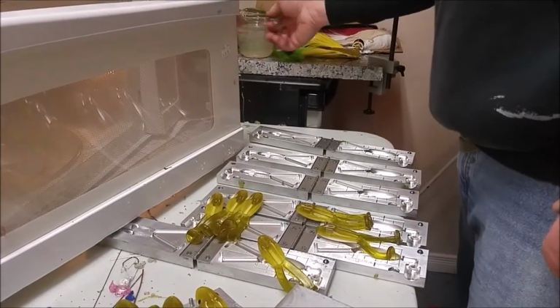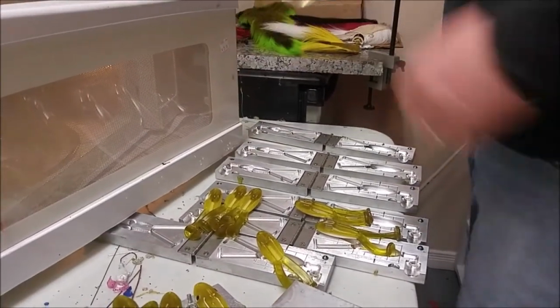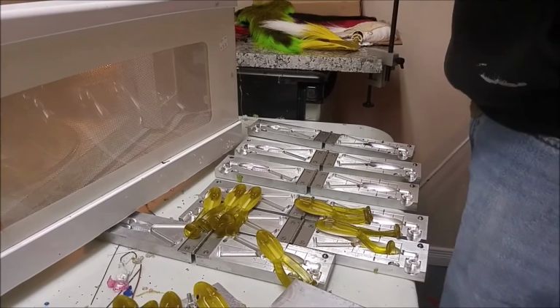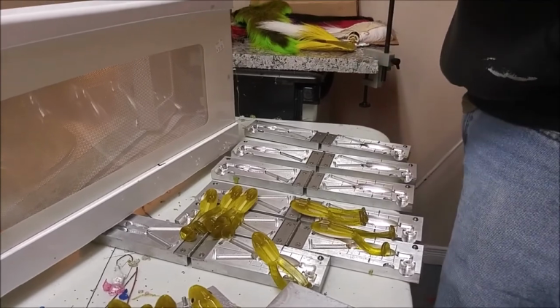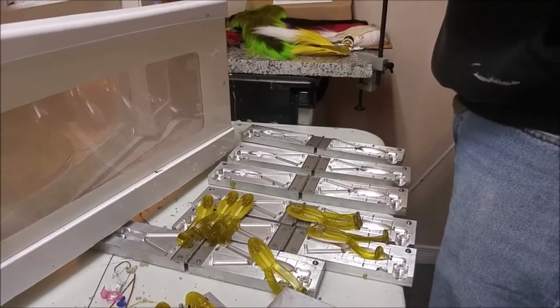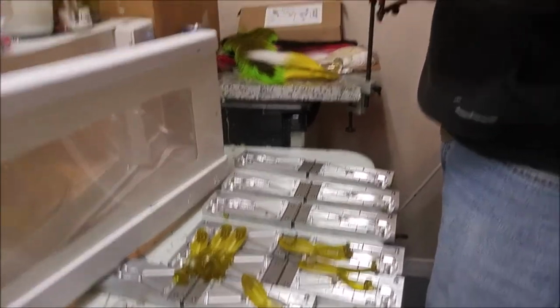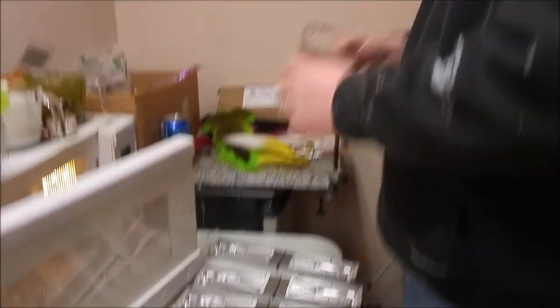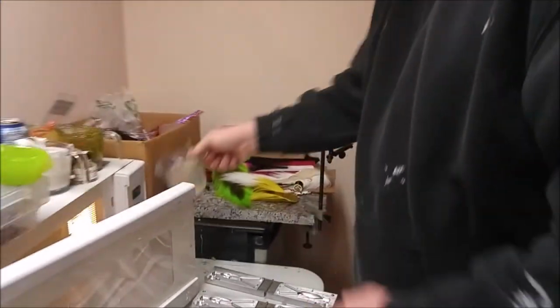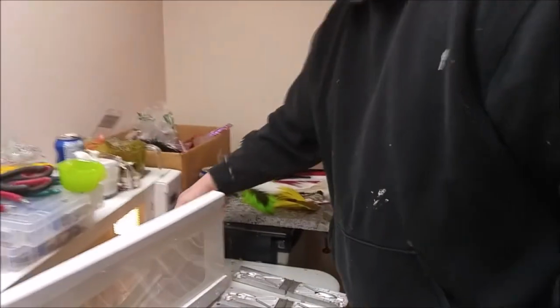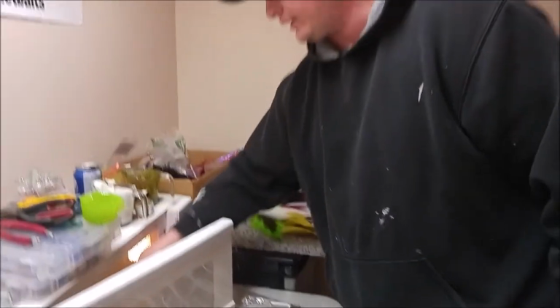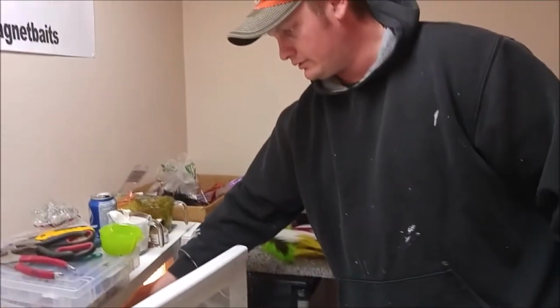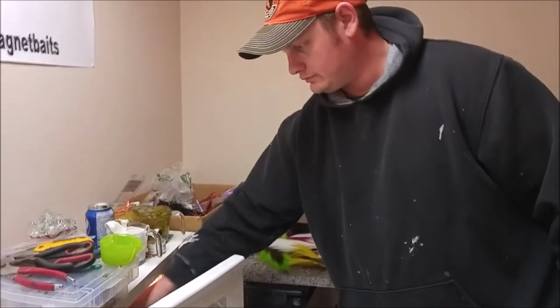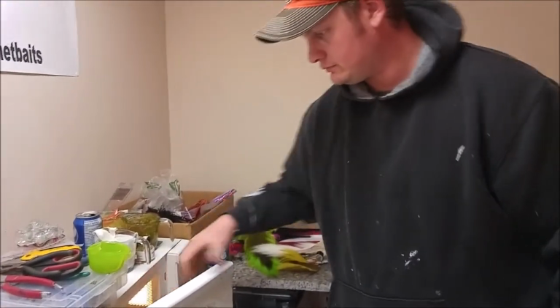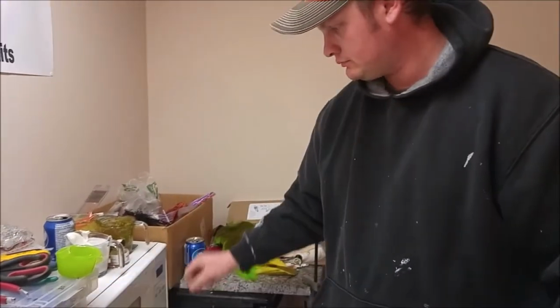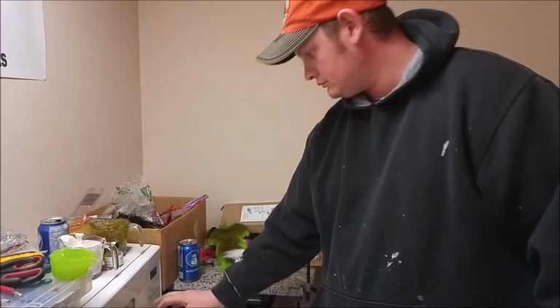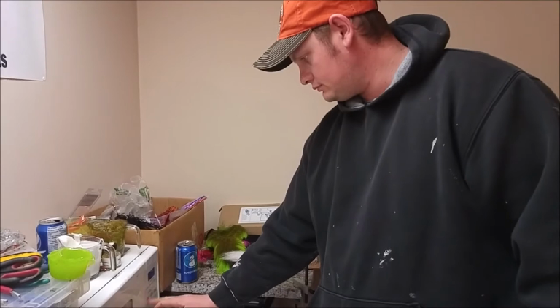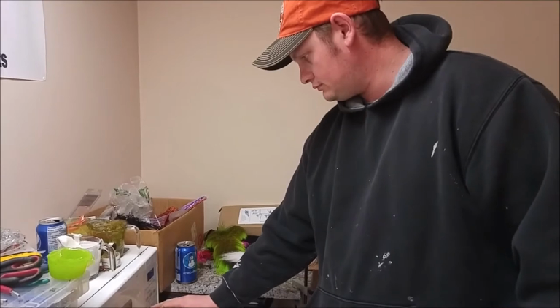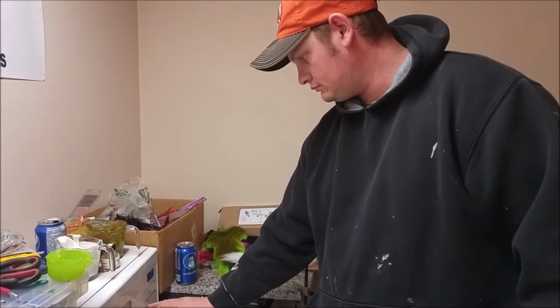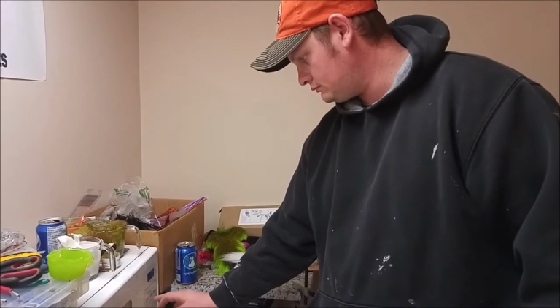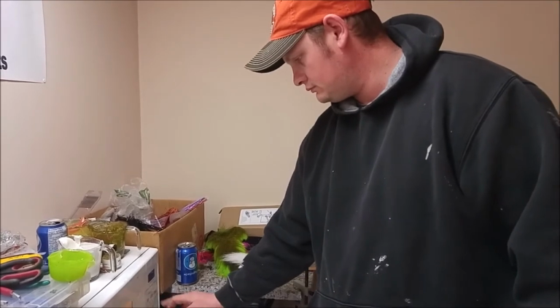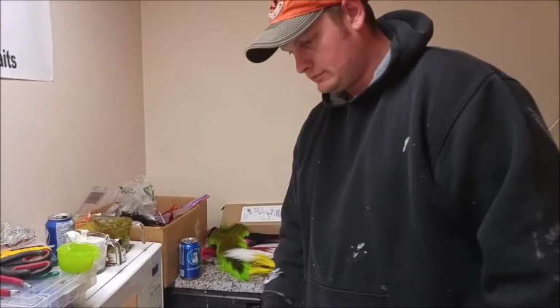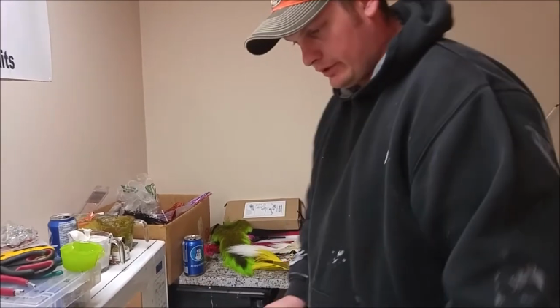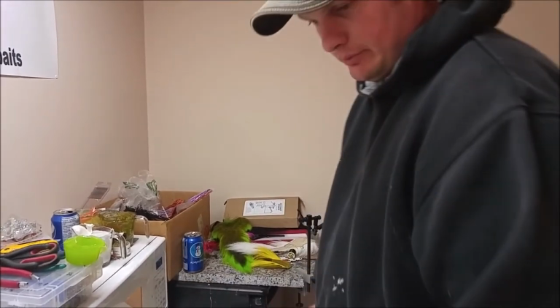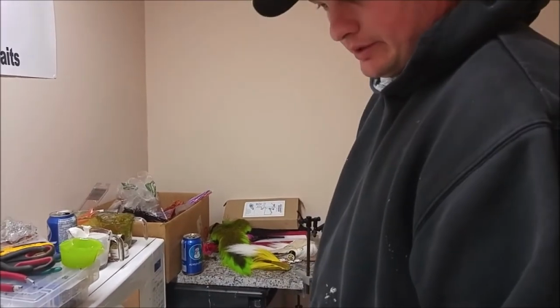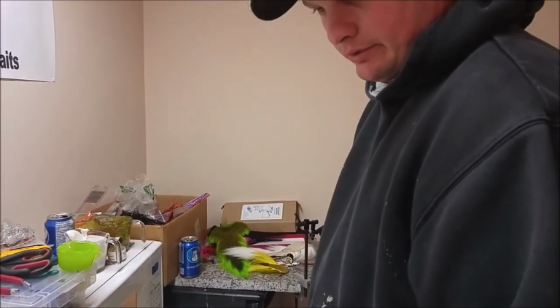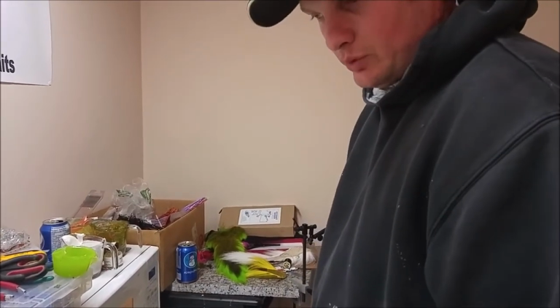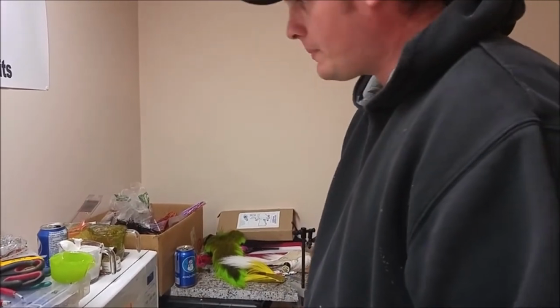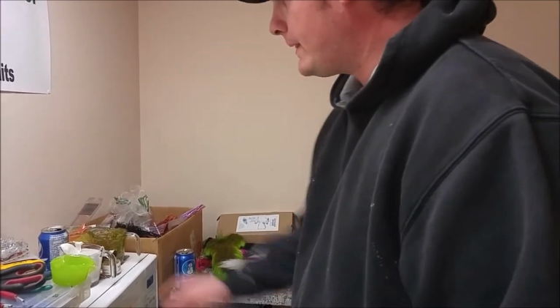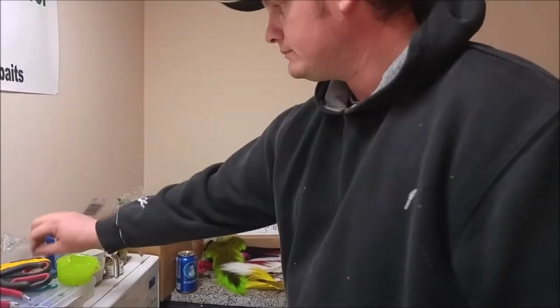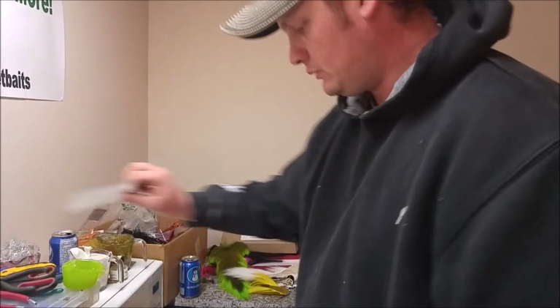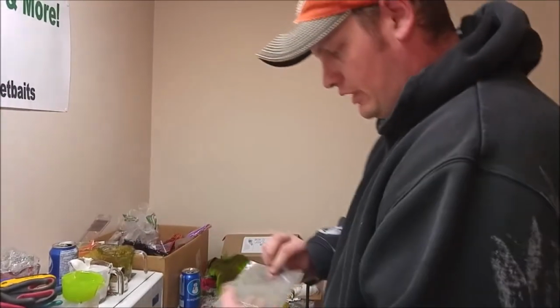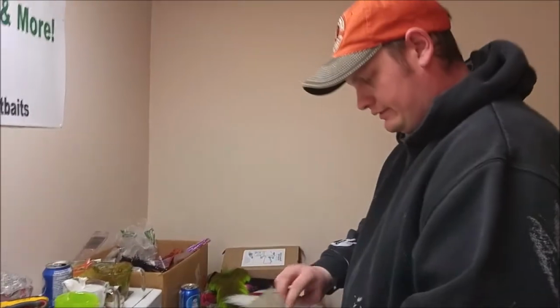Now we take our clear coat, and I'm going to have to melt it back down again. Put it in for about a minute because it's already warm. Then we'll do our eyes.